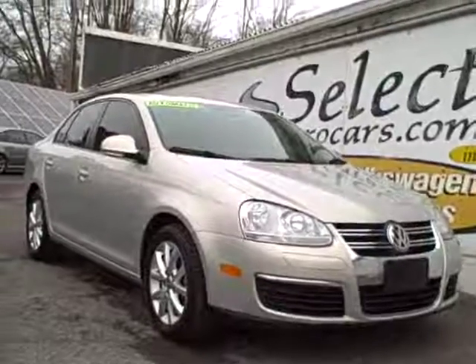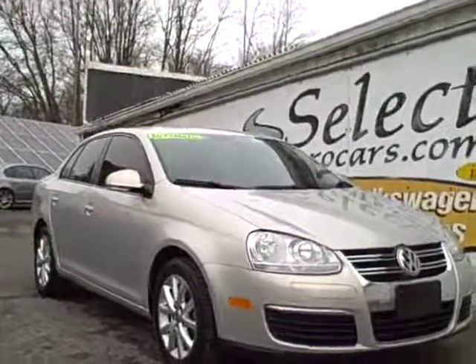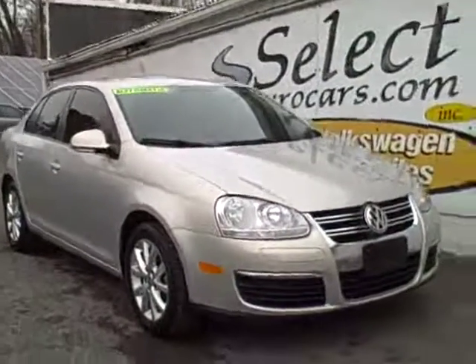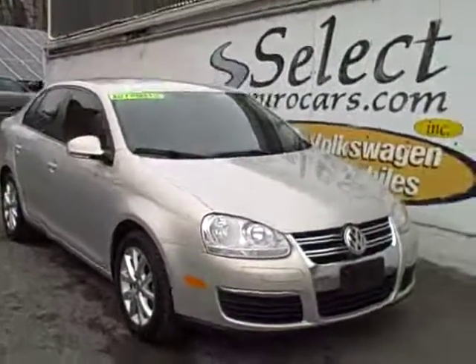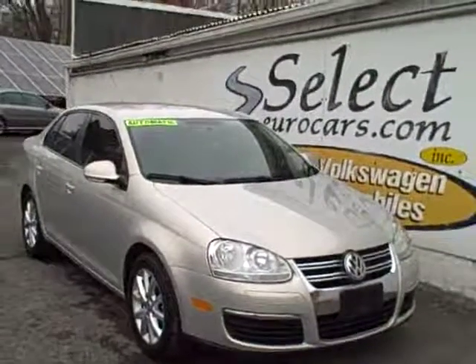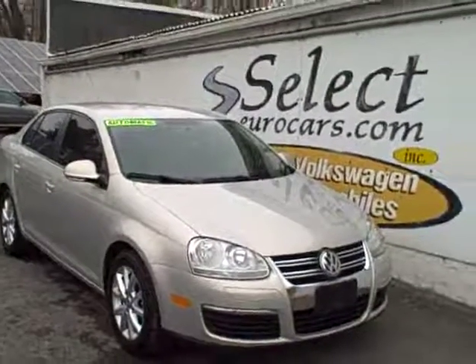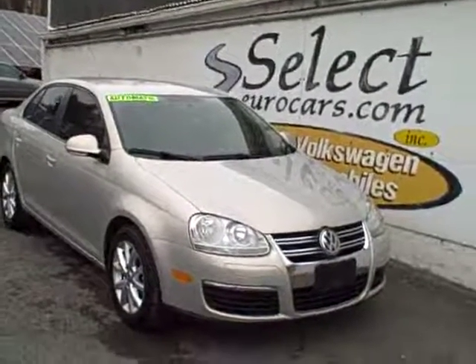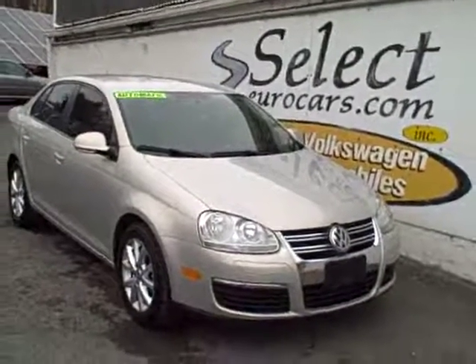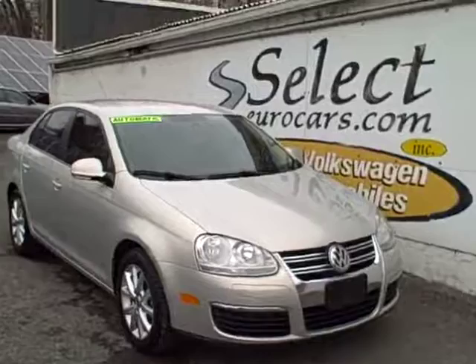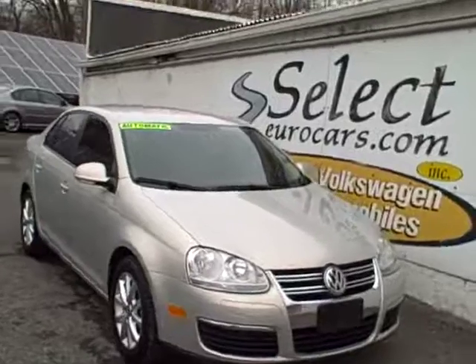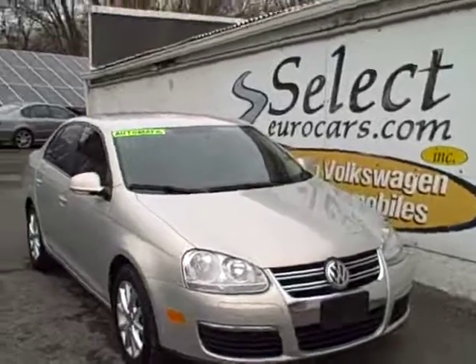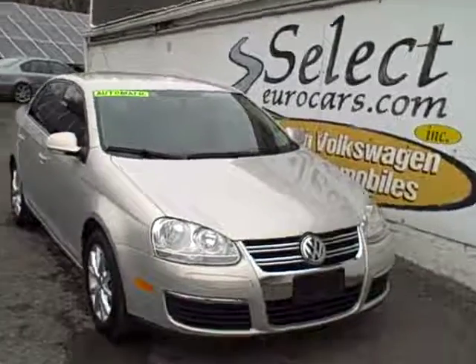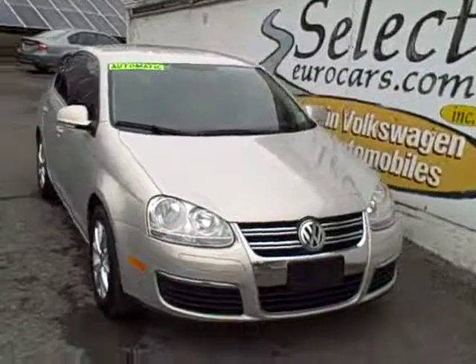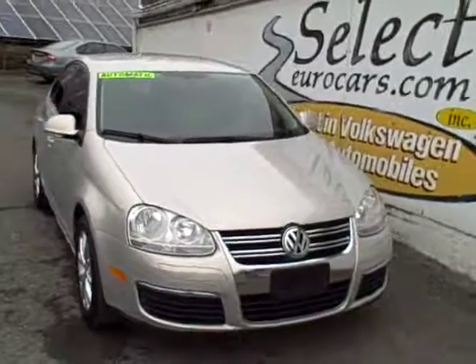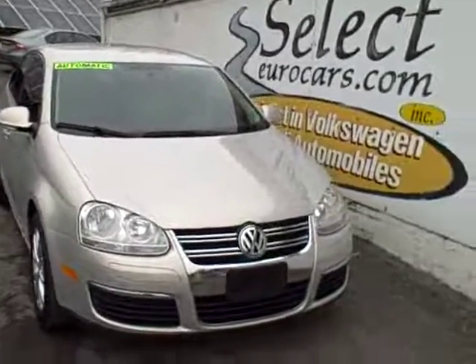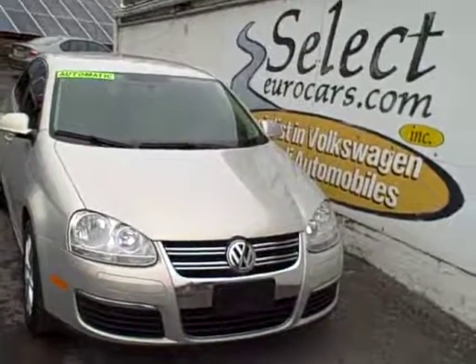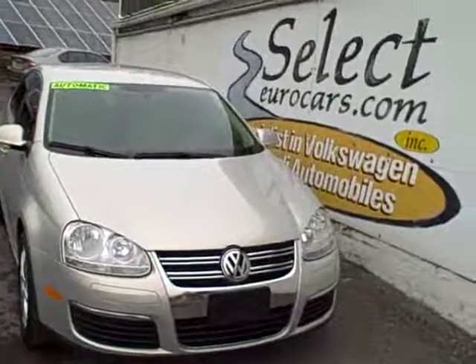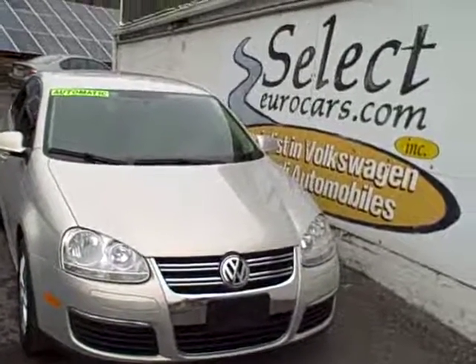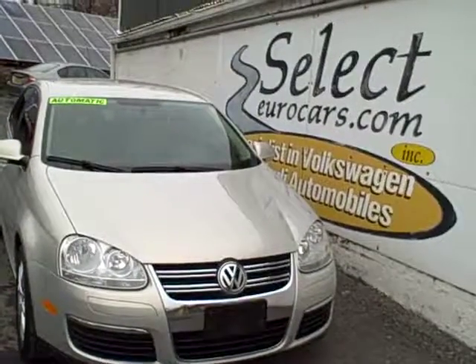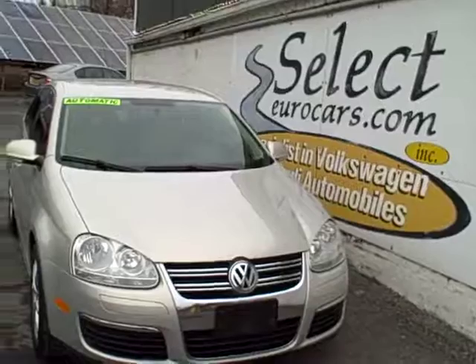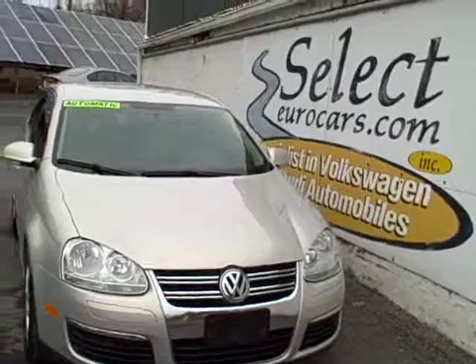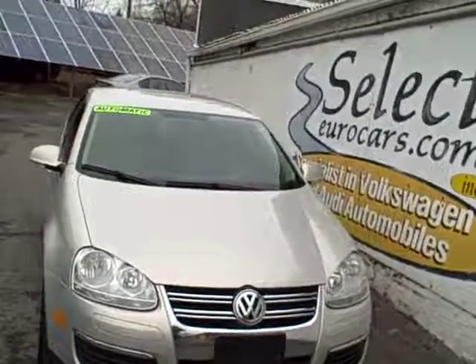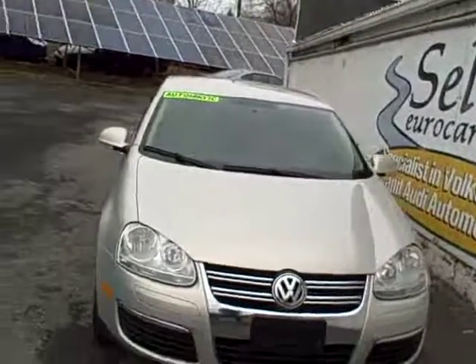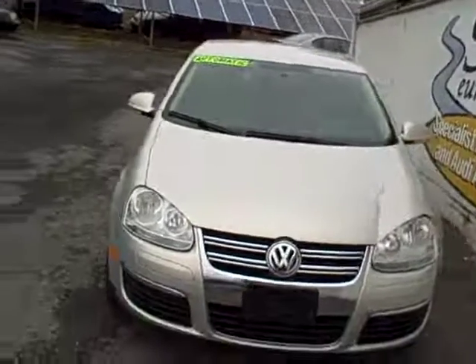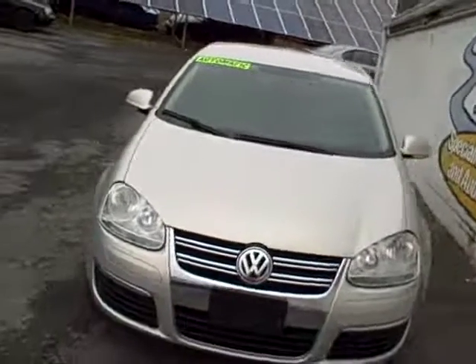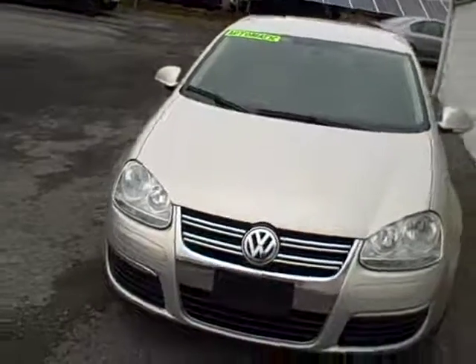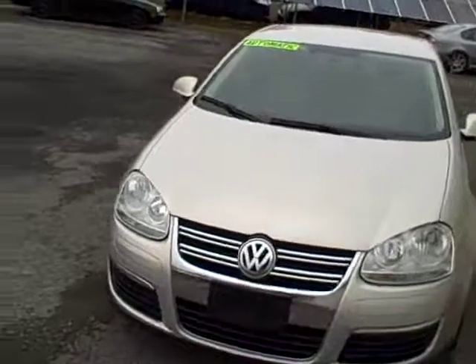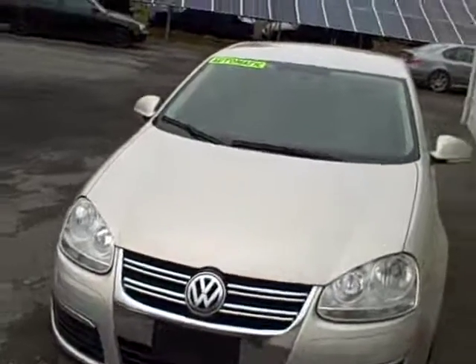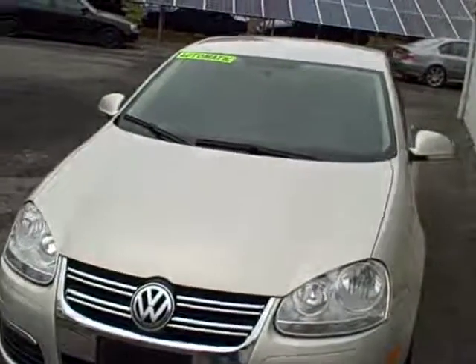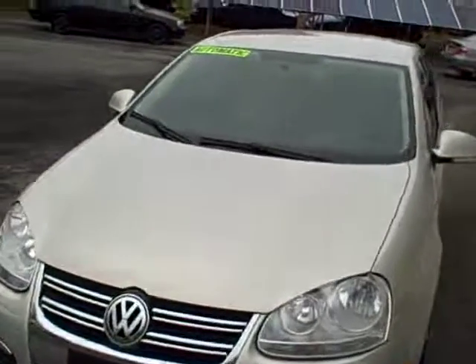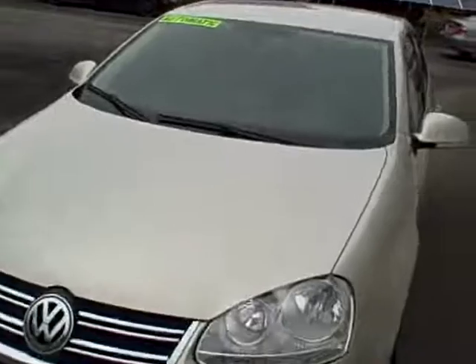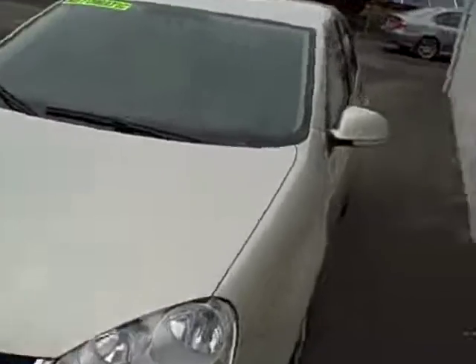2010 Volkswagen Jetta SE Limited with Automatic Transmission, available here at Select Eurocars, where we've specialized in Volkswagen and Audi for over 35 years. We're open seven days a week.